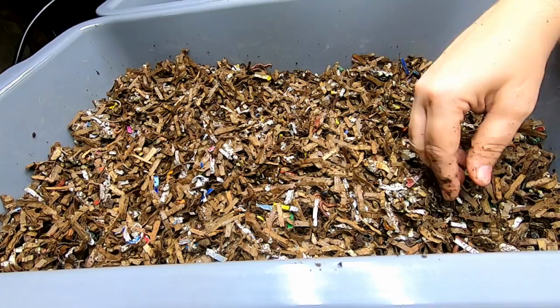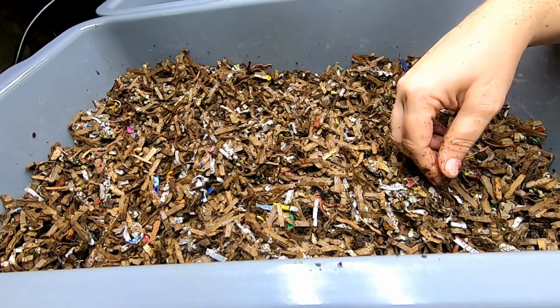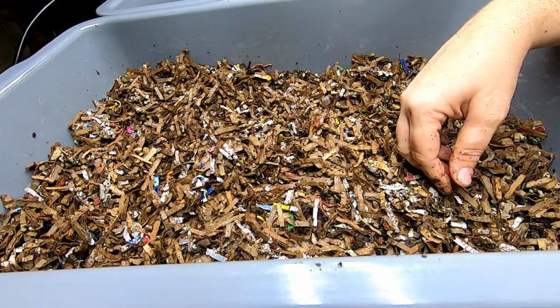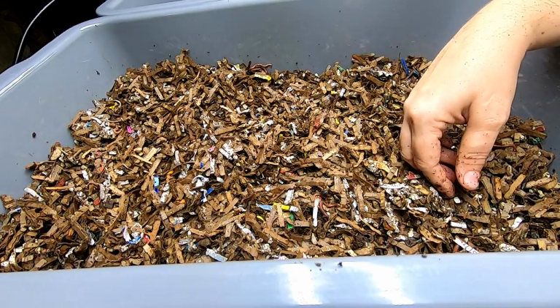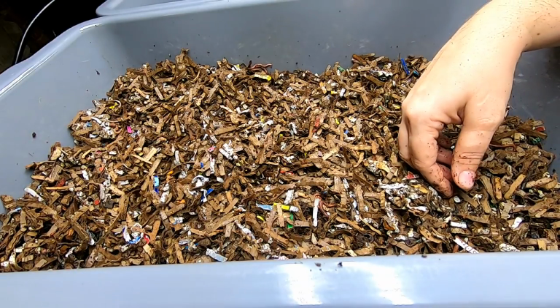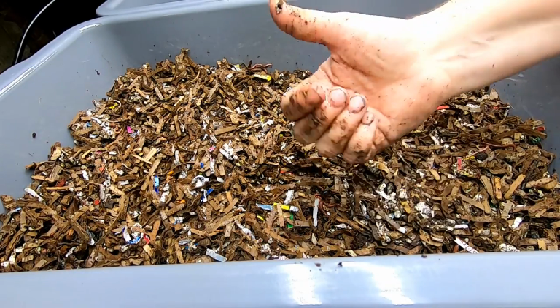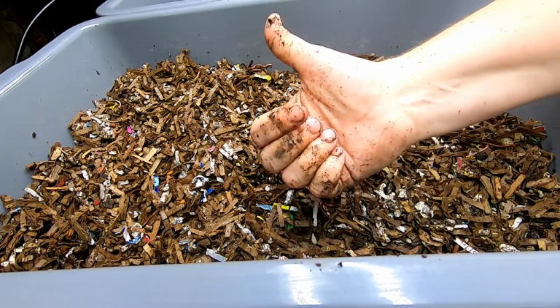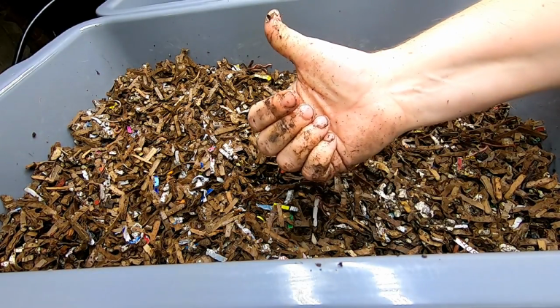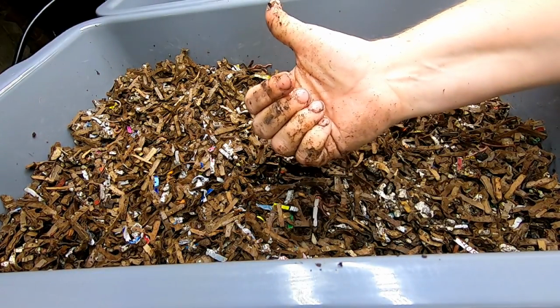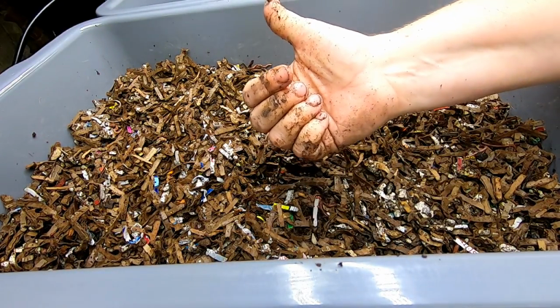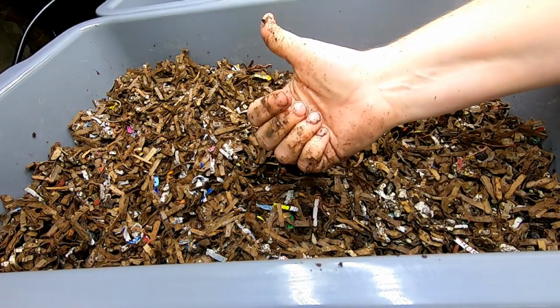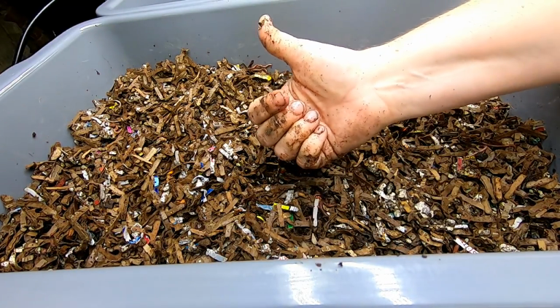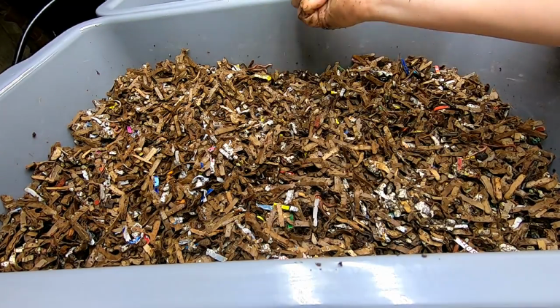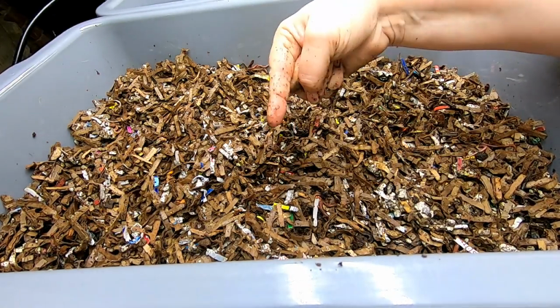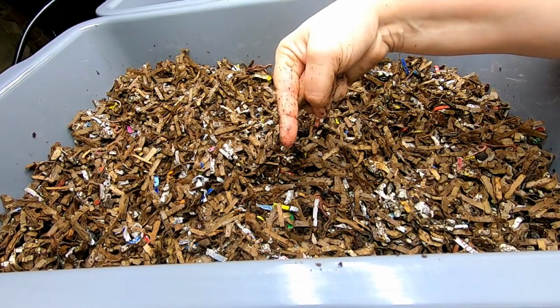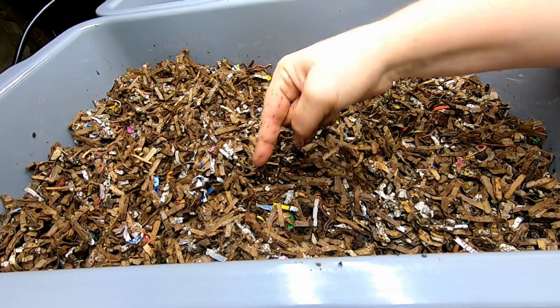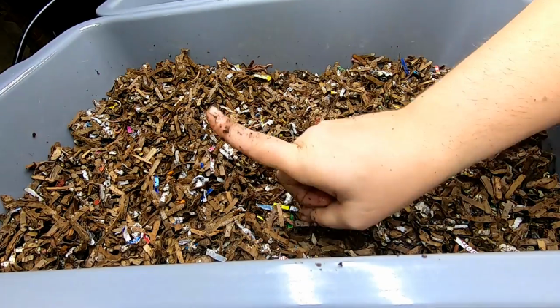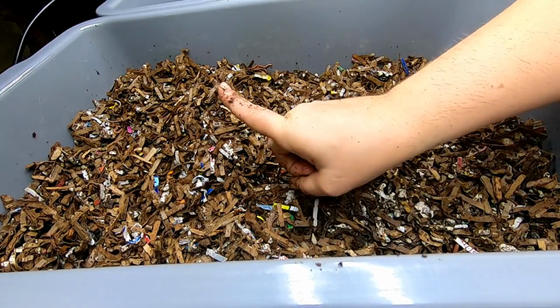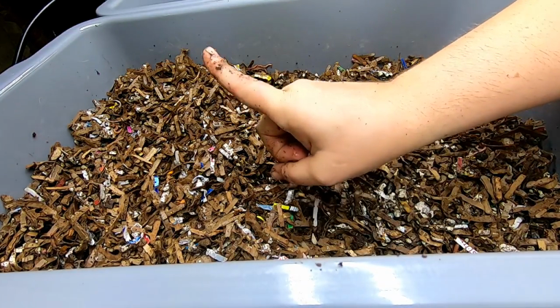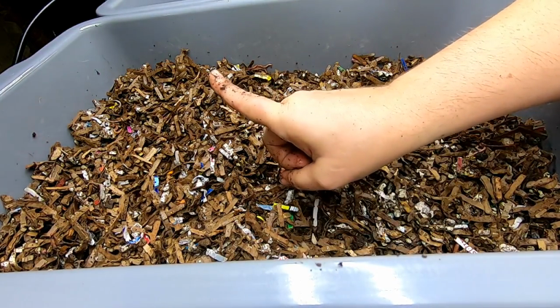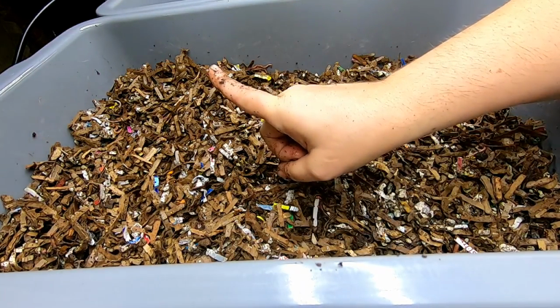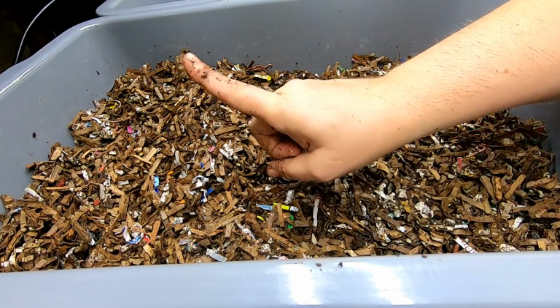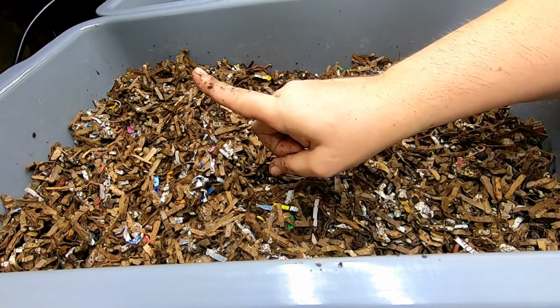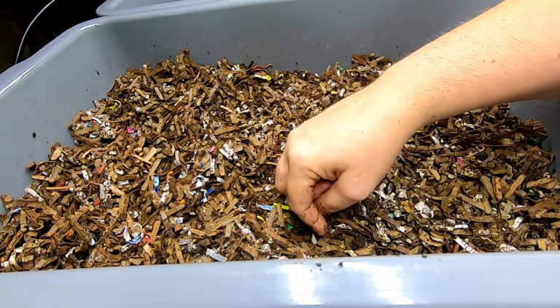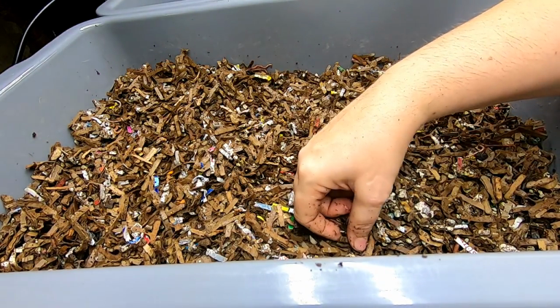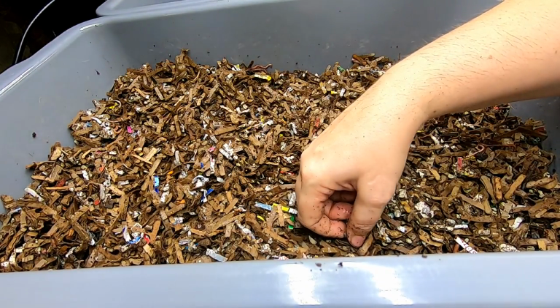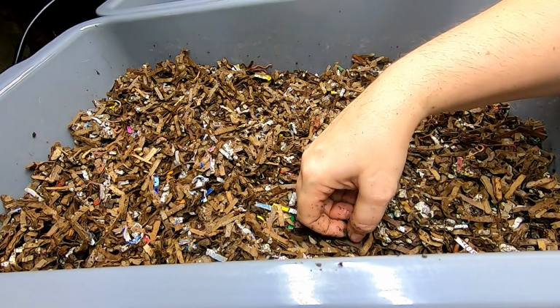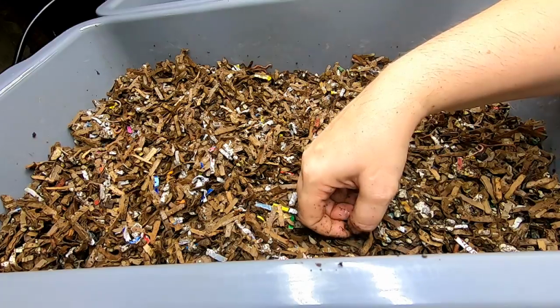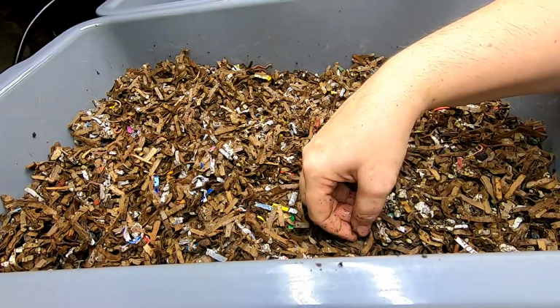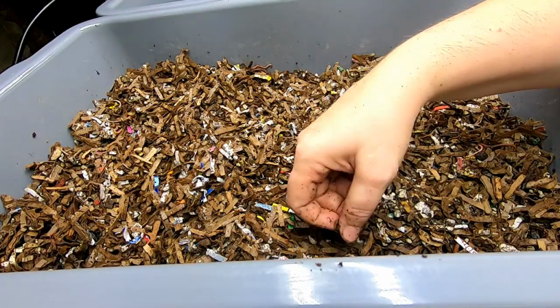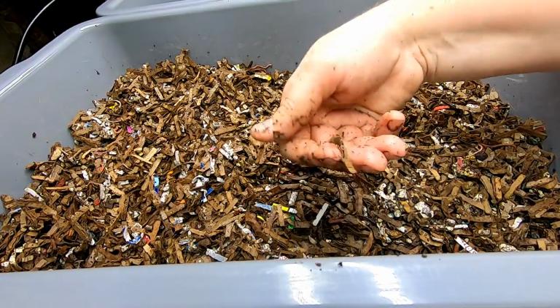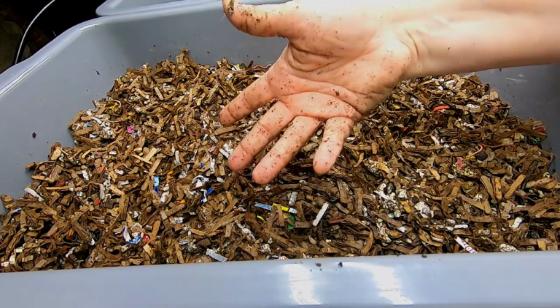I'll keep looking in on this bin so we can follow its progress, but this is all you need for a bin. If you like this new series, give it a muddy thumbs up. If you're not a member of my worm family, click that subscribe button. And if you want to know what I'm doing when I'm doing it, ring that little bell icon. Thanks for hanging out with me and my worms — everybody have a good day!